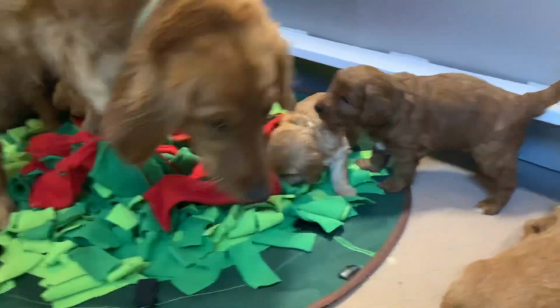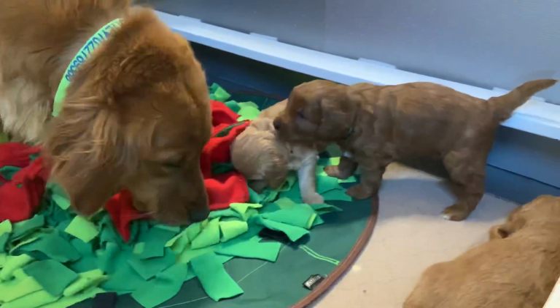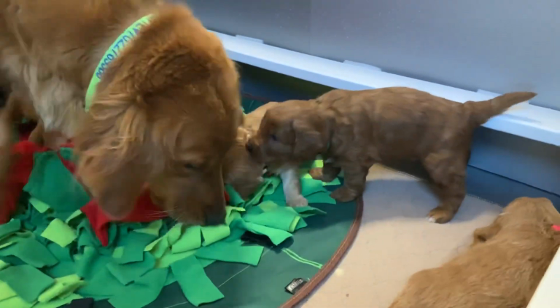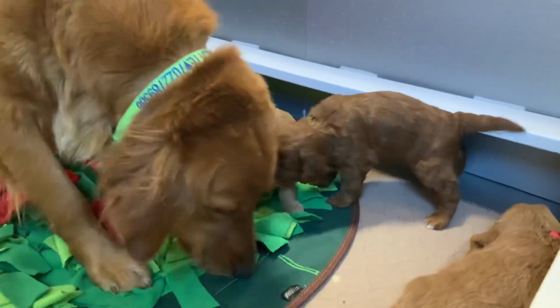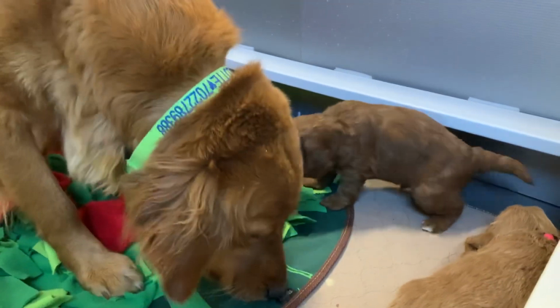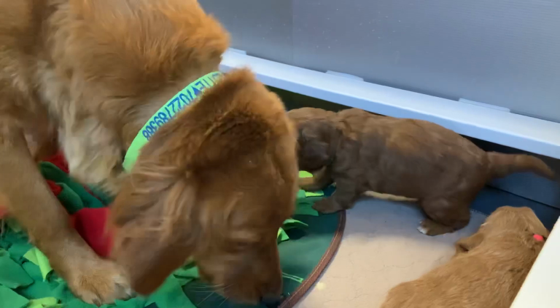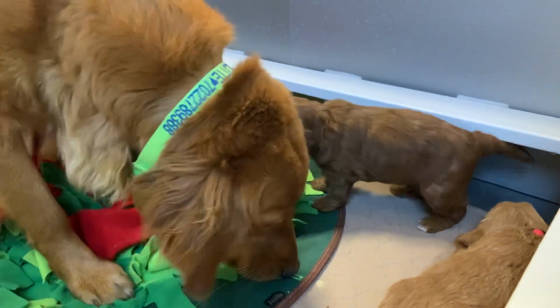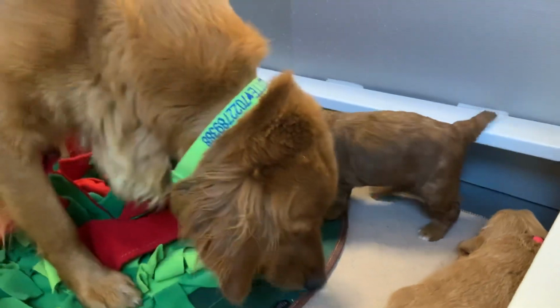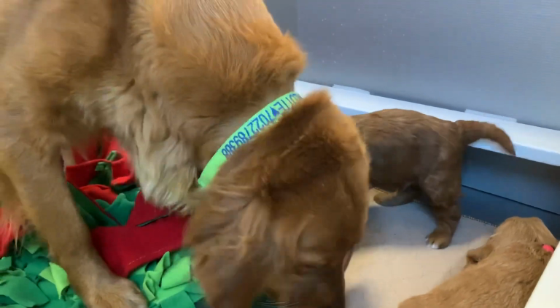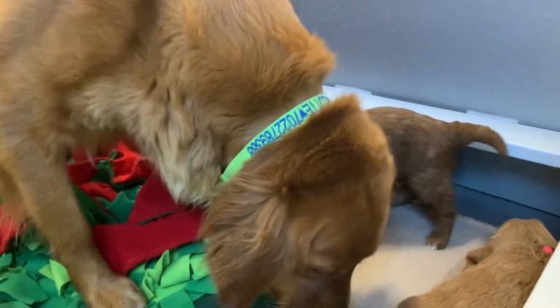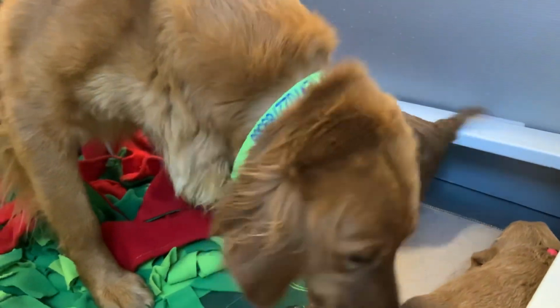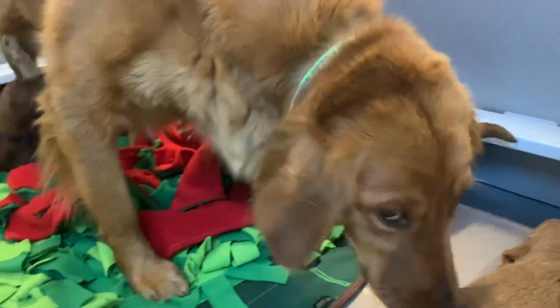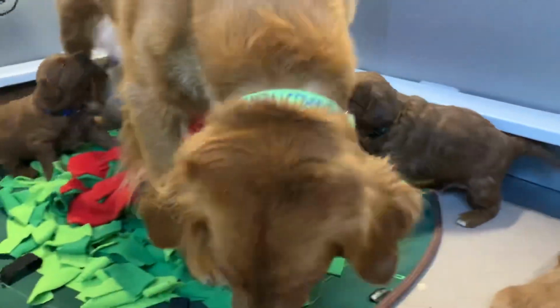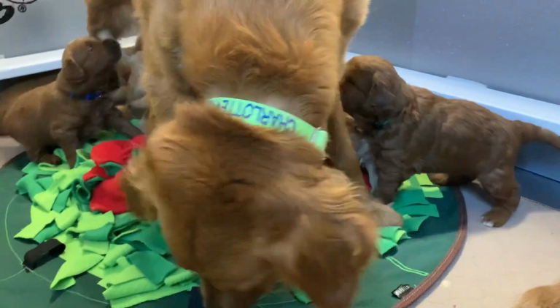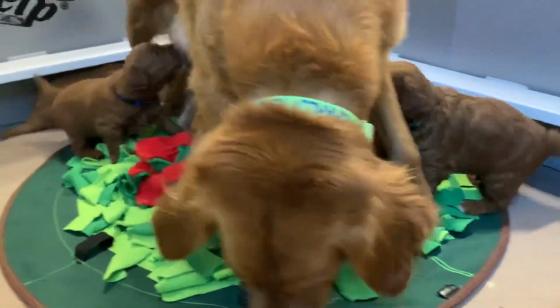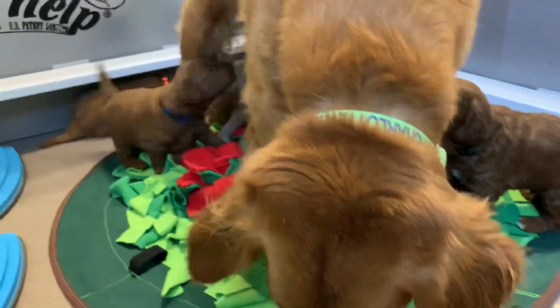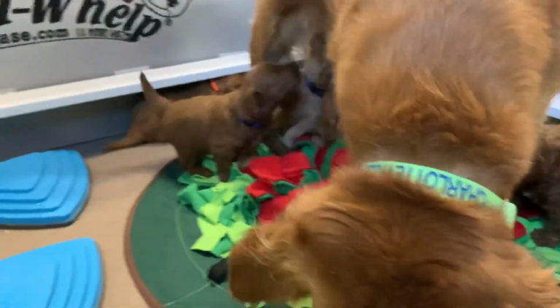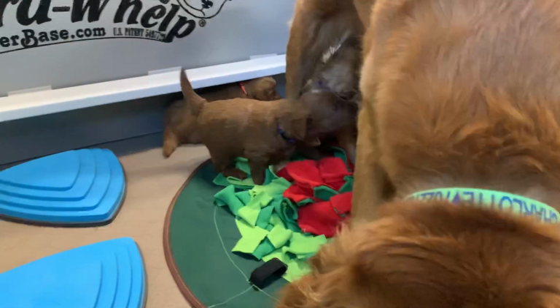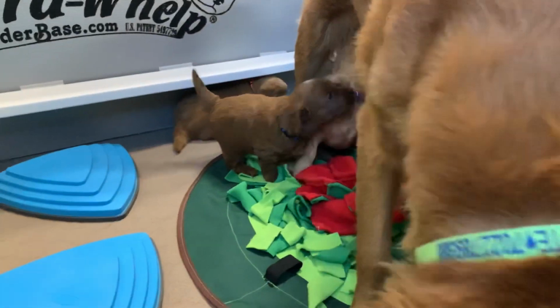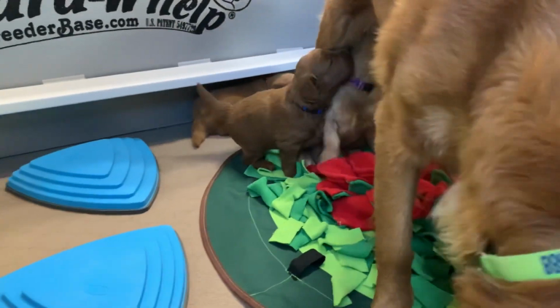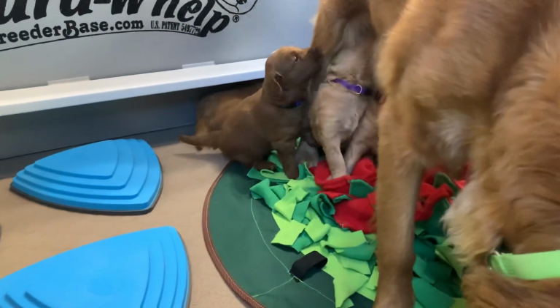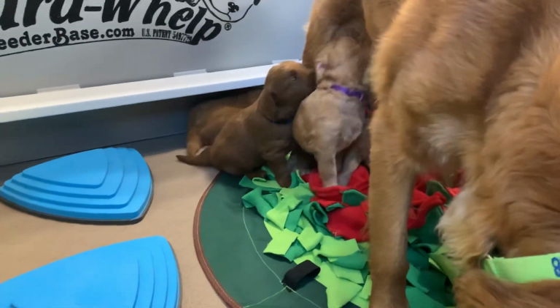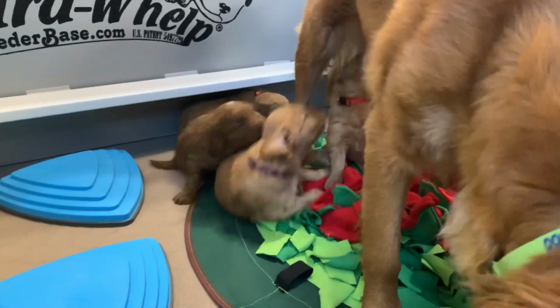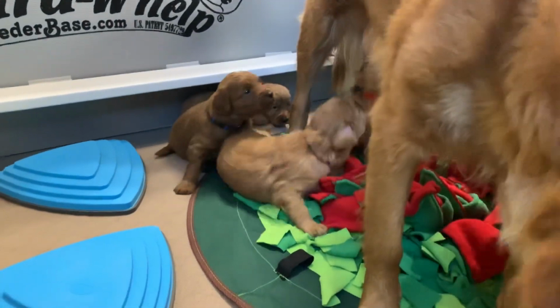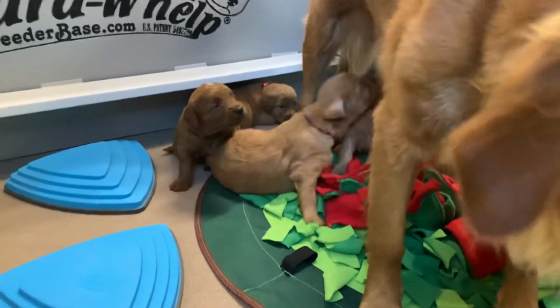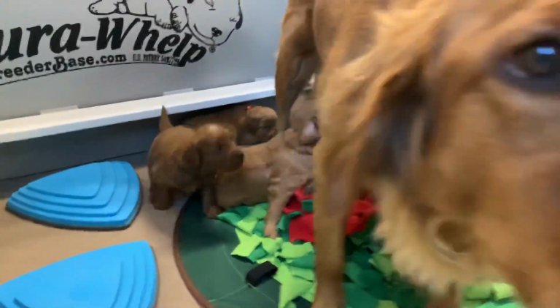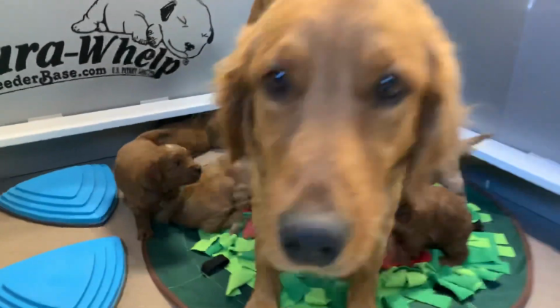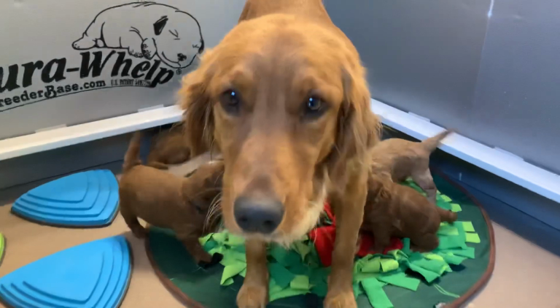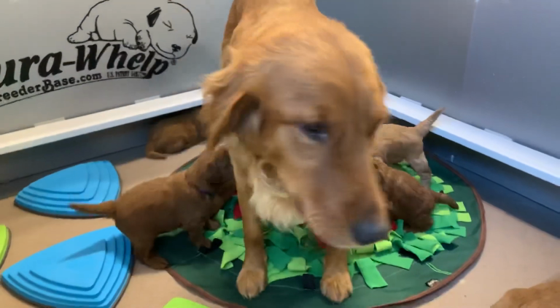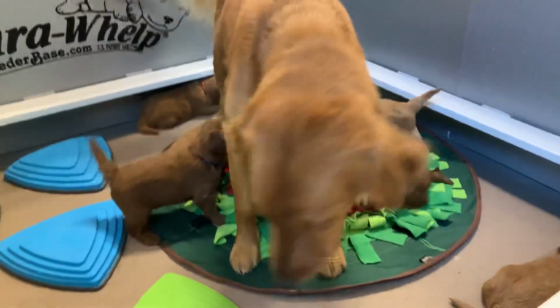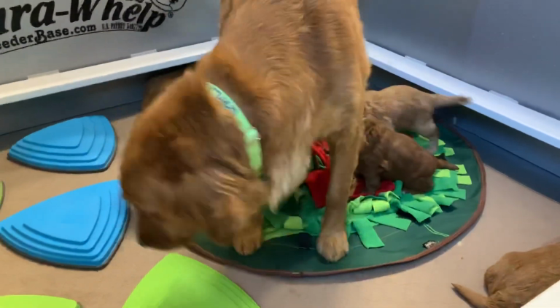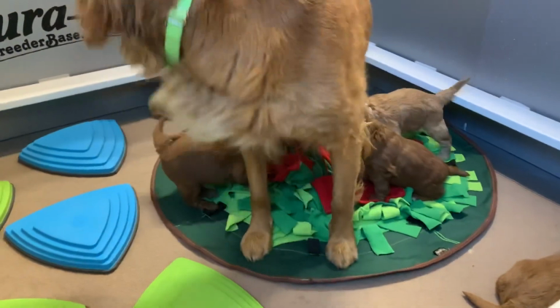Look at the happy tail from Templeton, the green collar male! Puppies are going to try to nurse. You're good, mama — you're doing a good job.